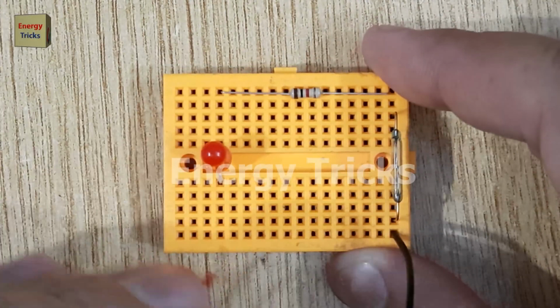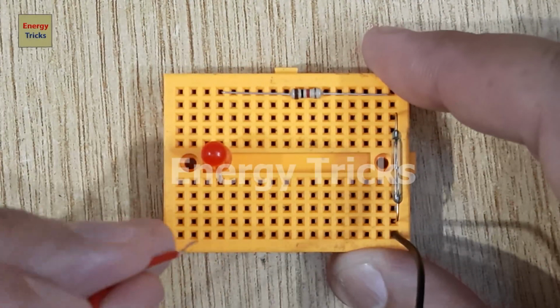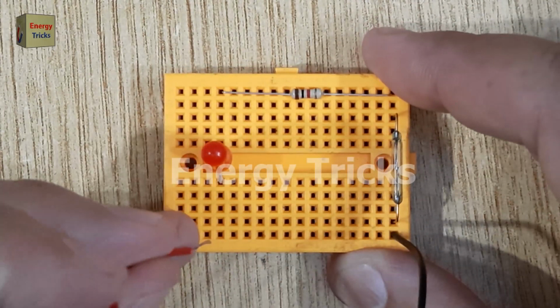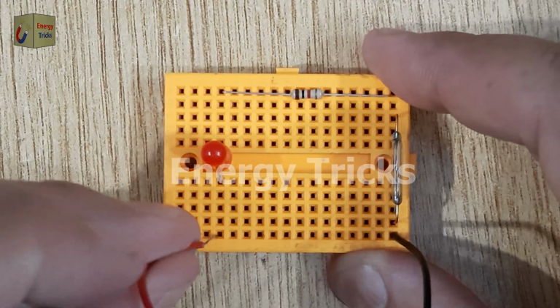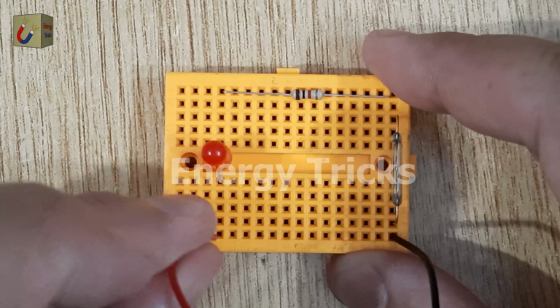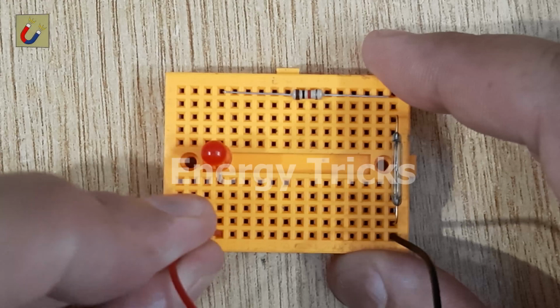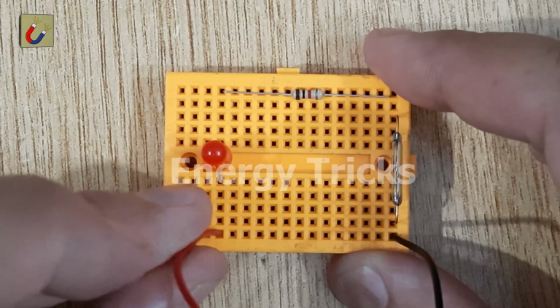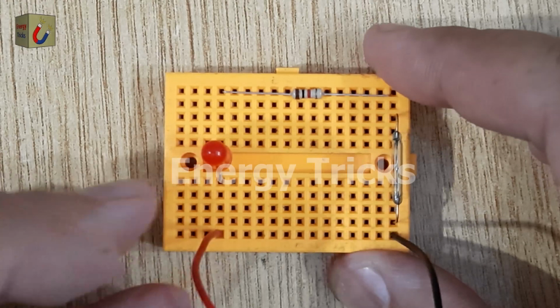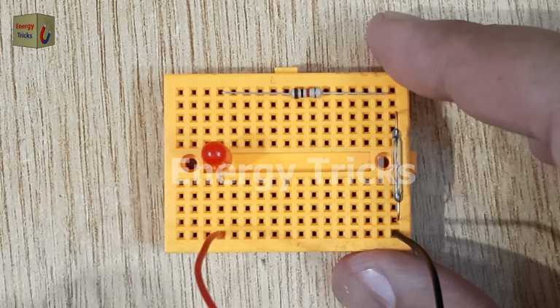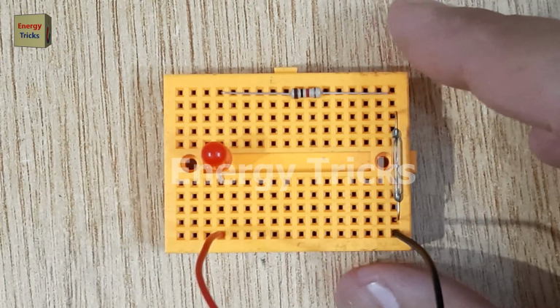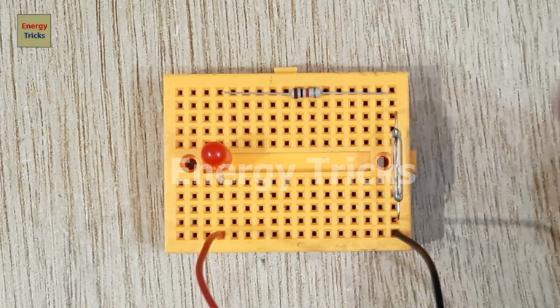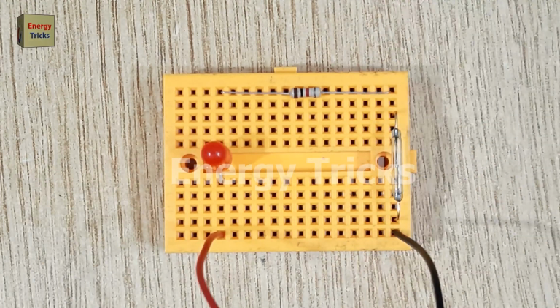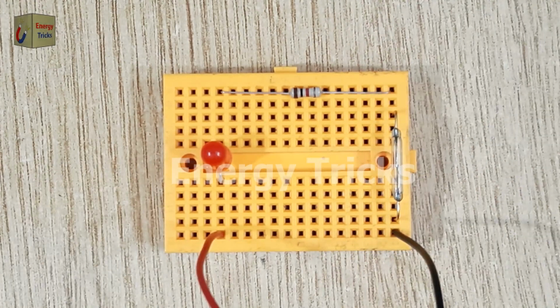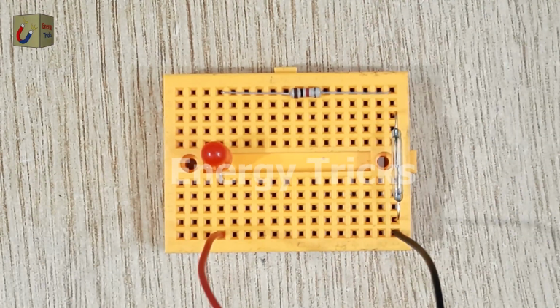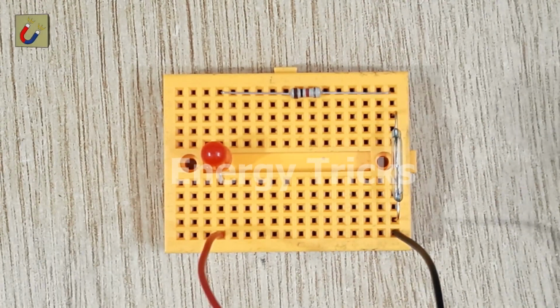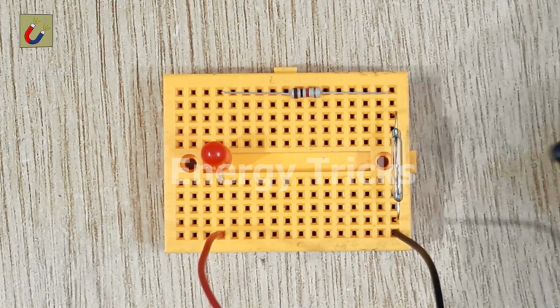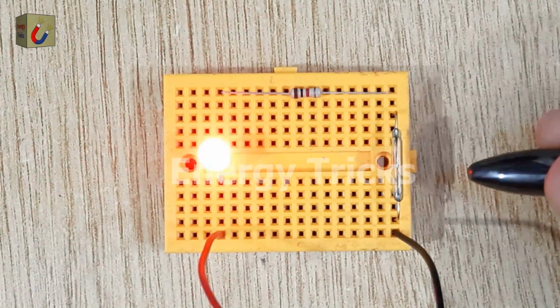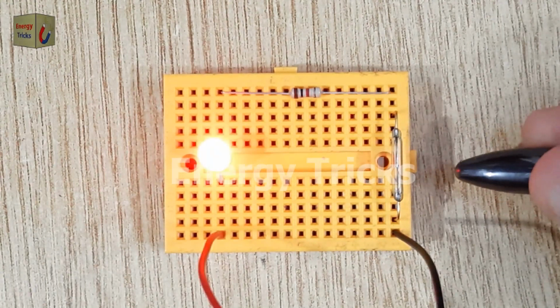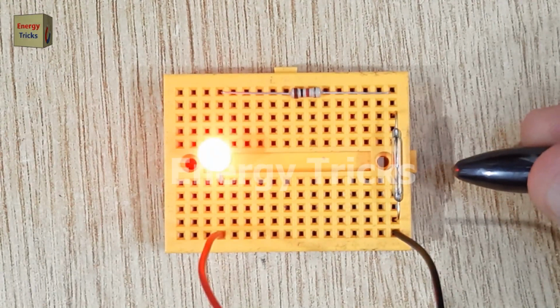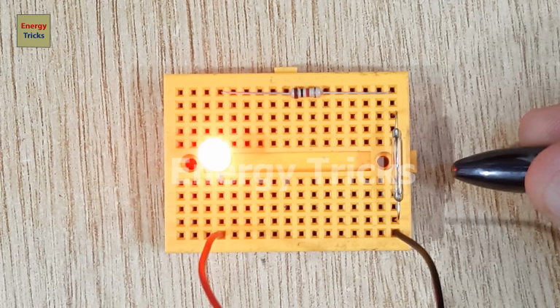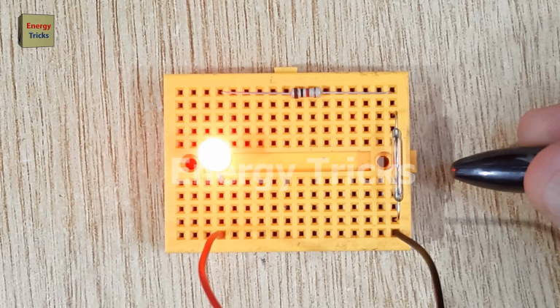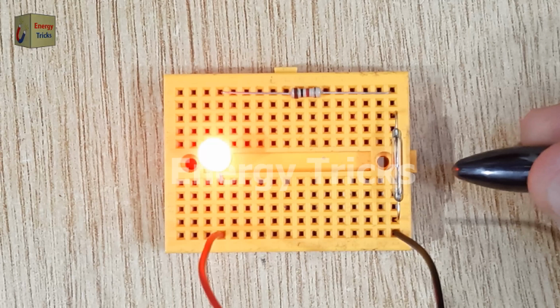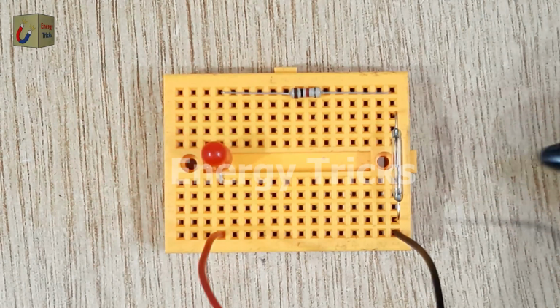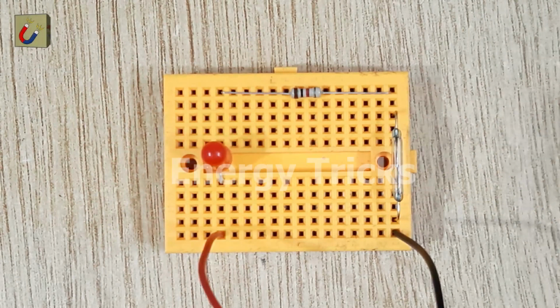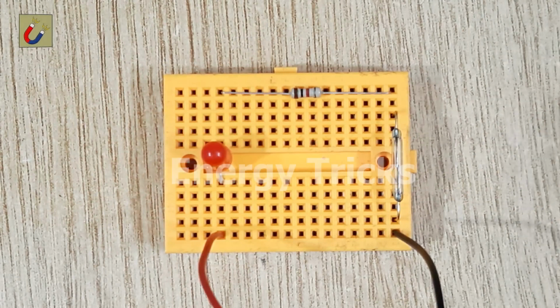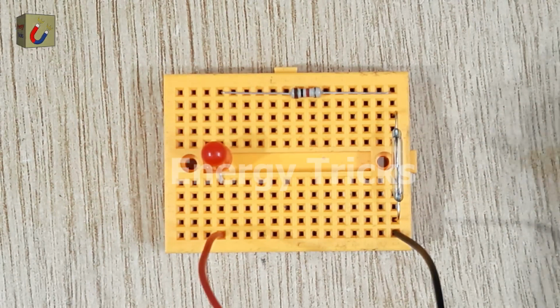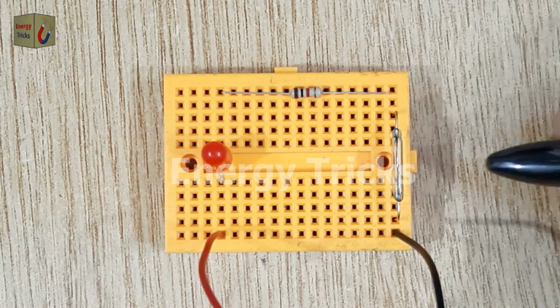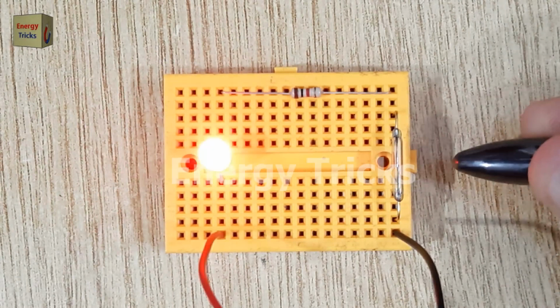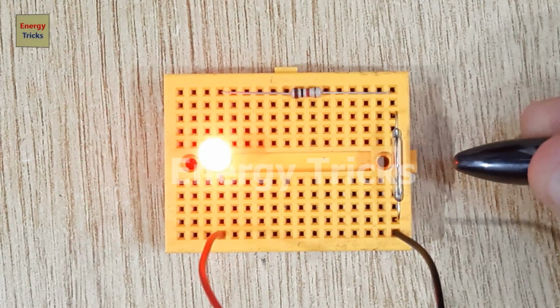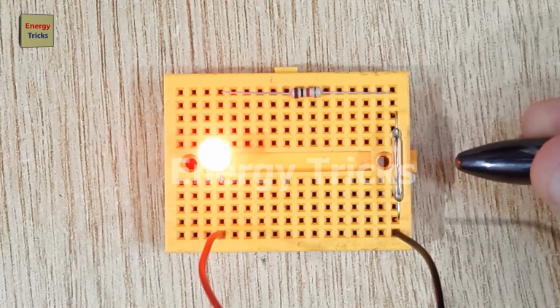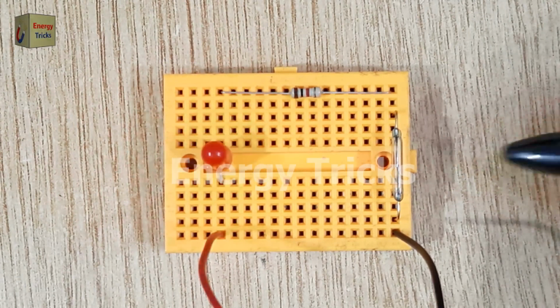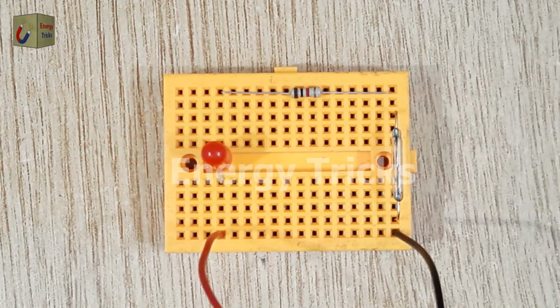Now your magnetic LED circuit is ready for testing. When you bring a magnet close to the reed switch, it closes the circuit internally, allowing current to flow. This powers the LED and turns it on.